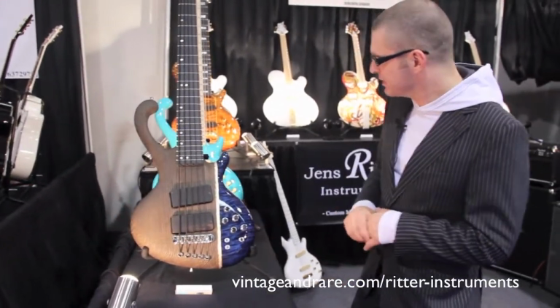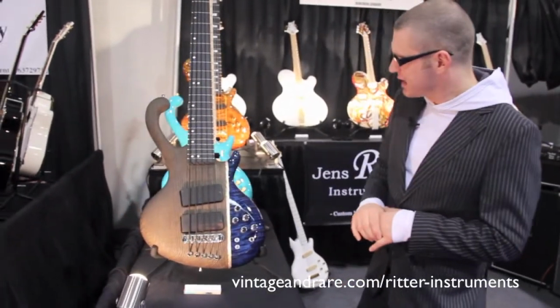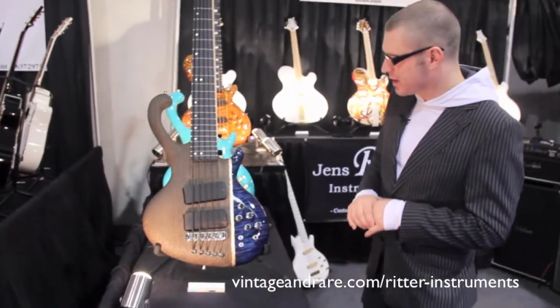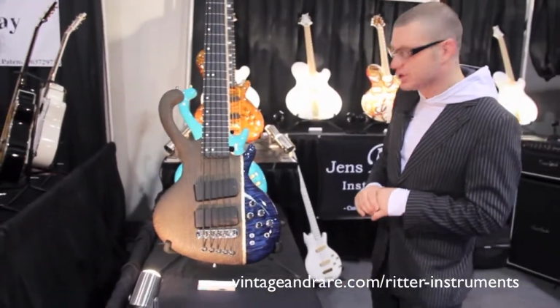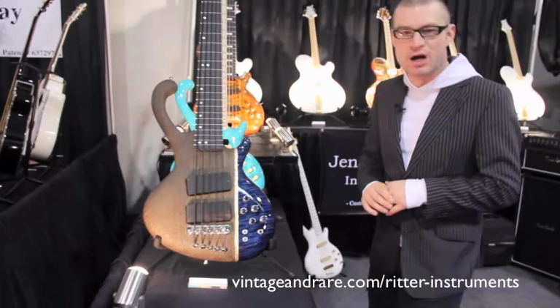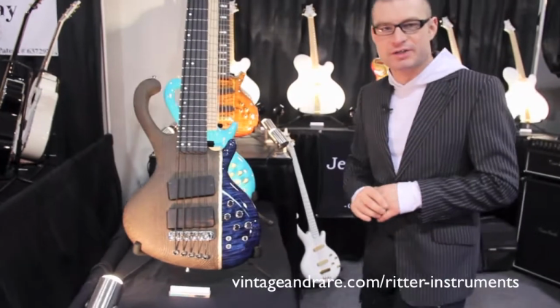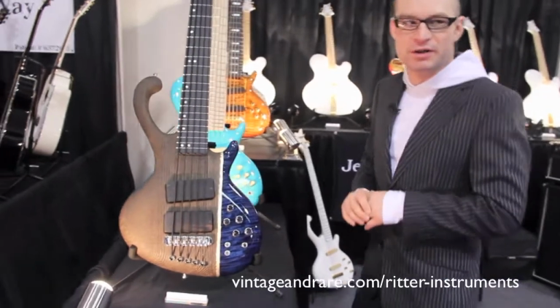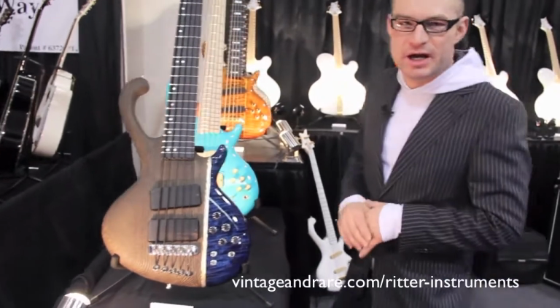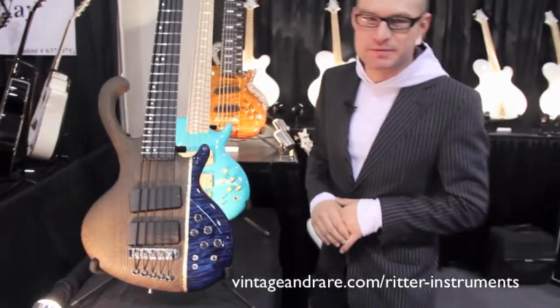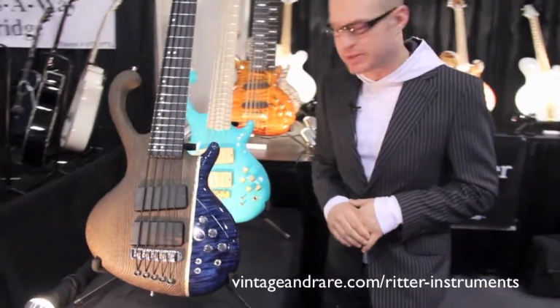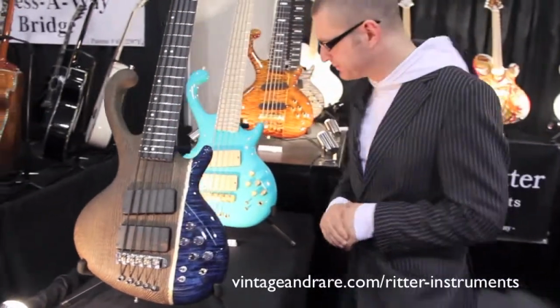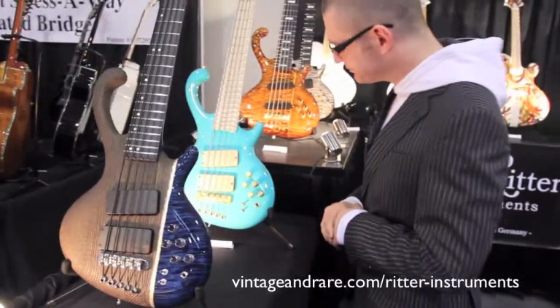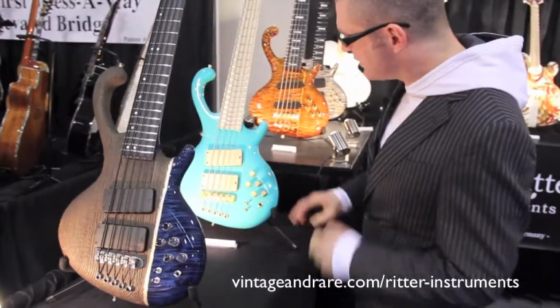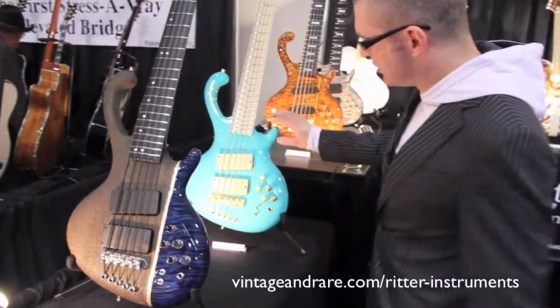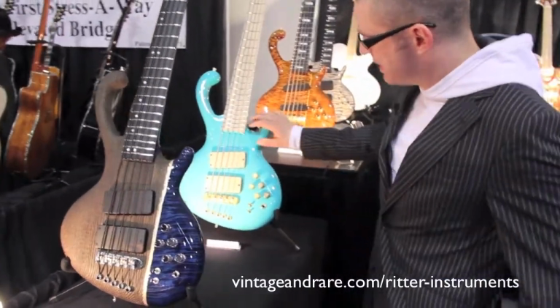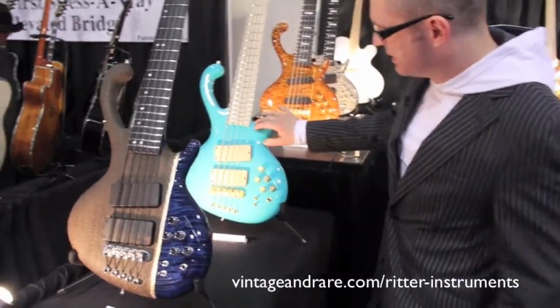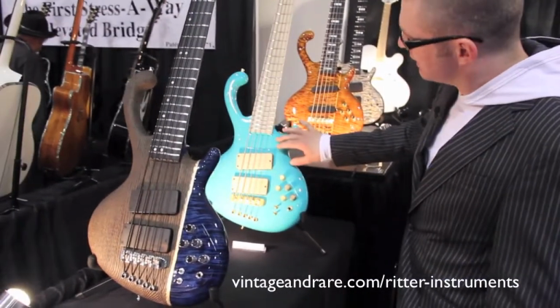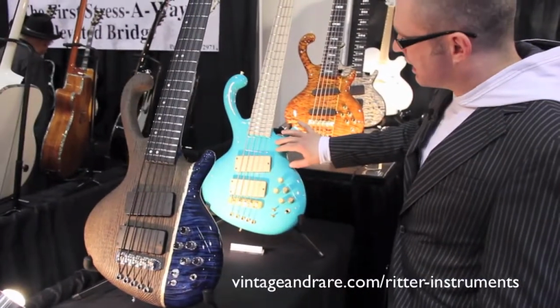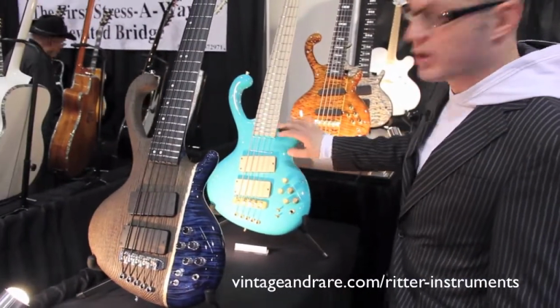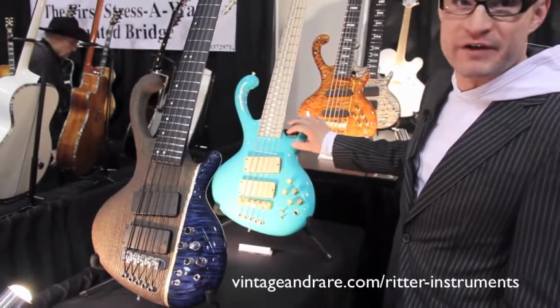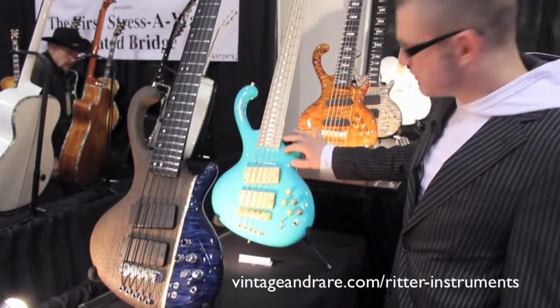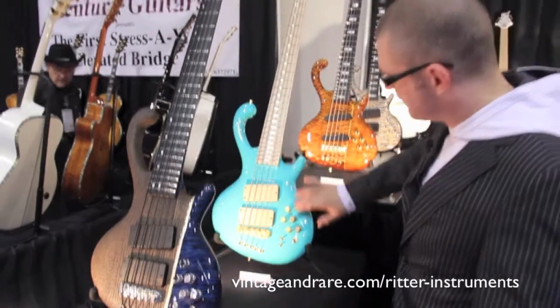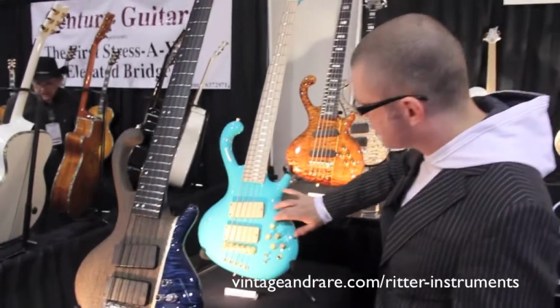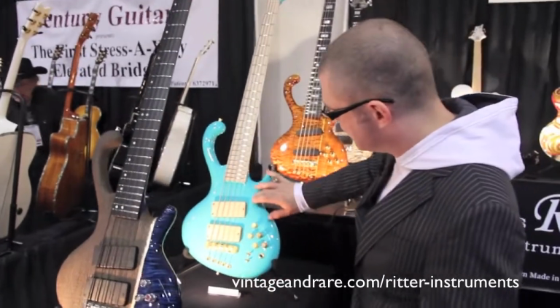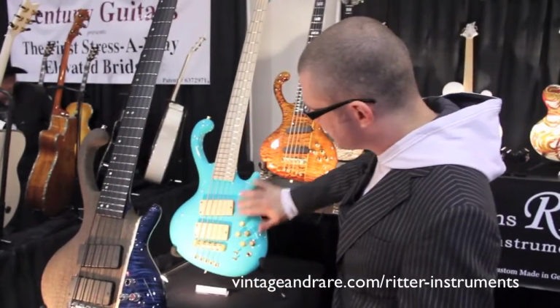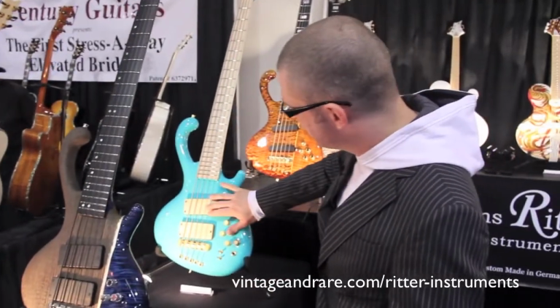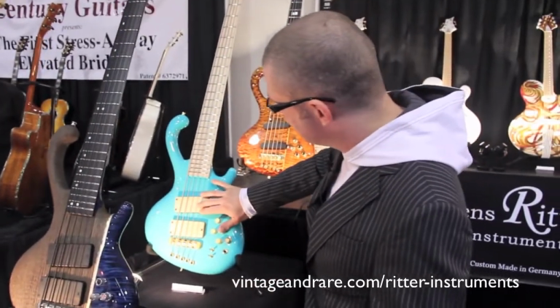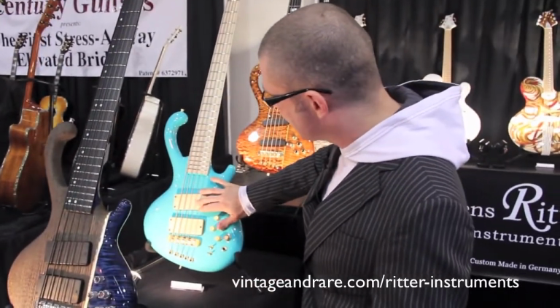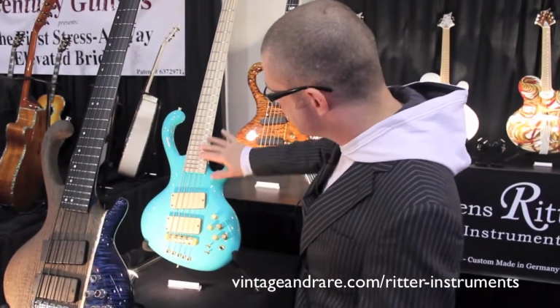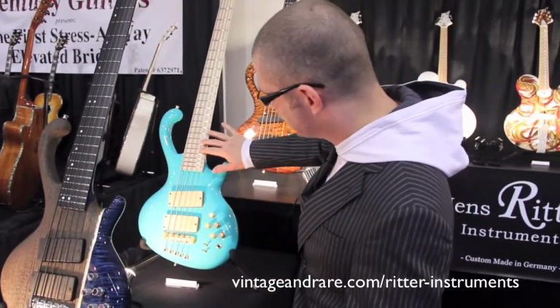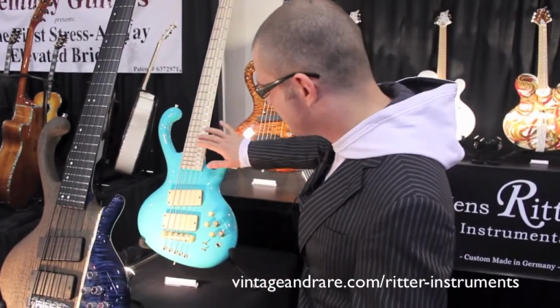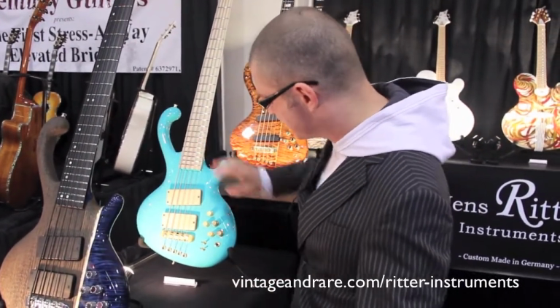The next one has a new color called the Harrods Bittermint. It's also basically a Roya 5-string with the new color, maple pickups, and a maple fingerboard.